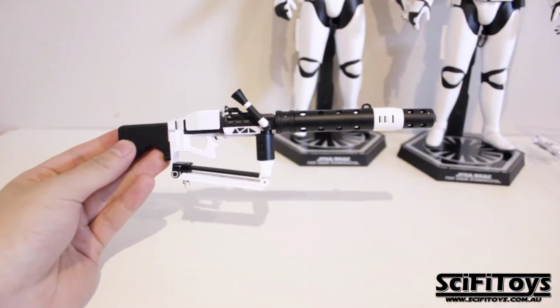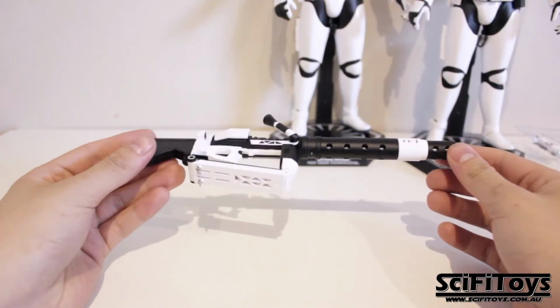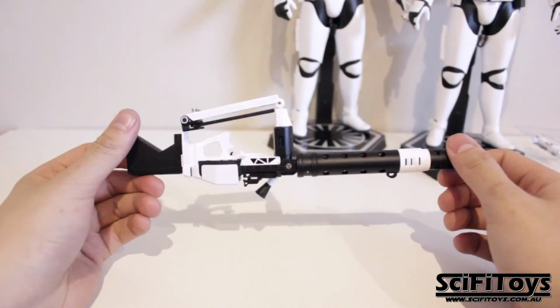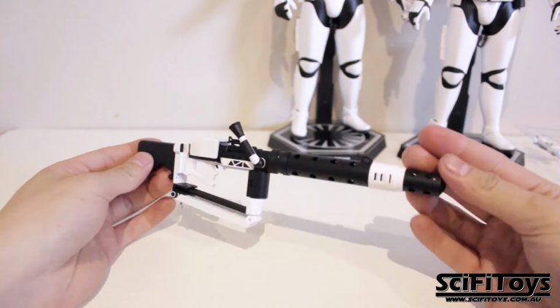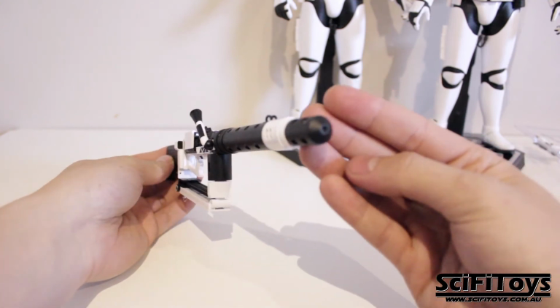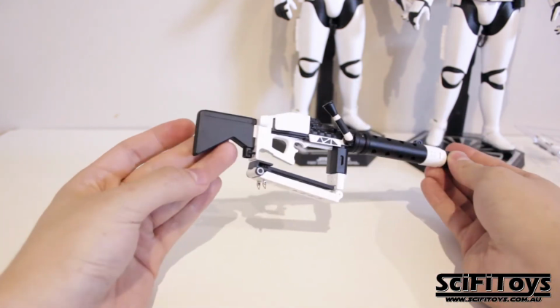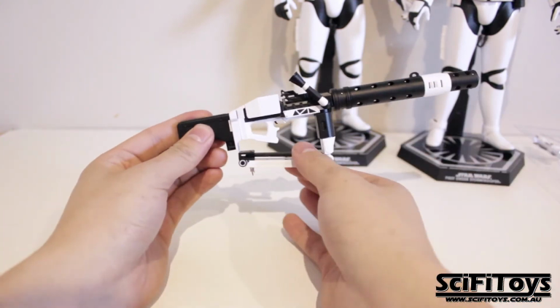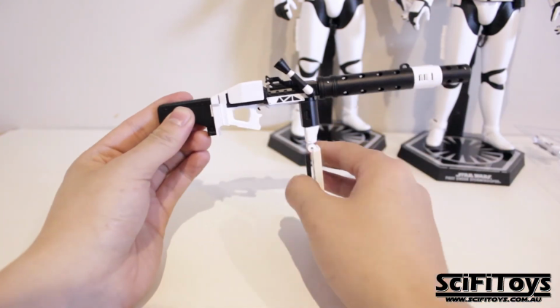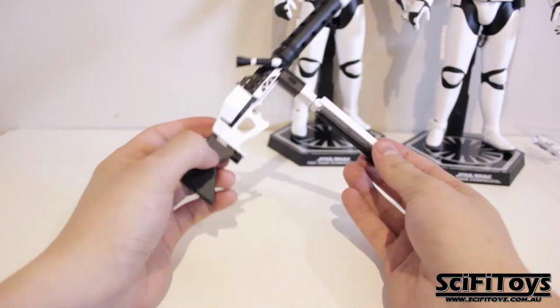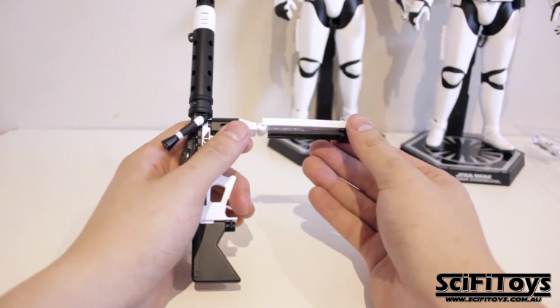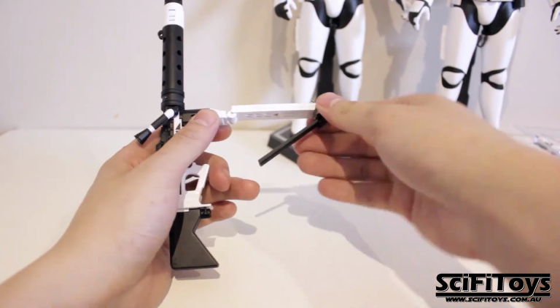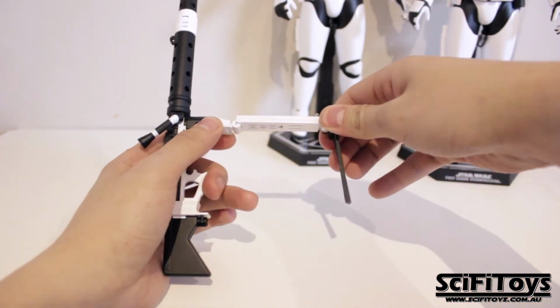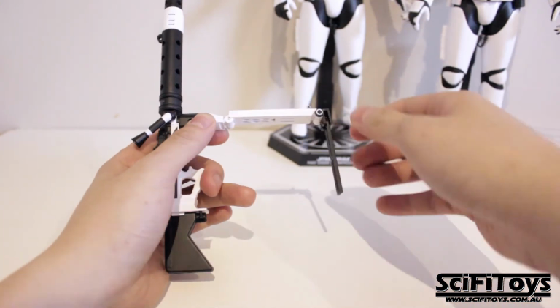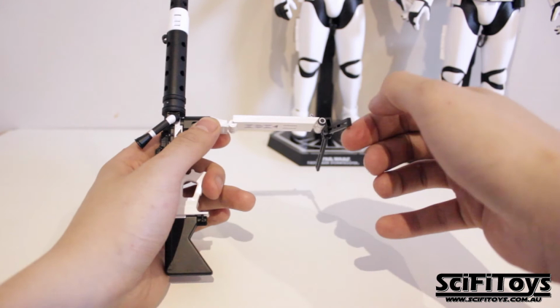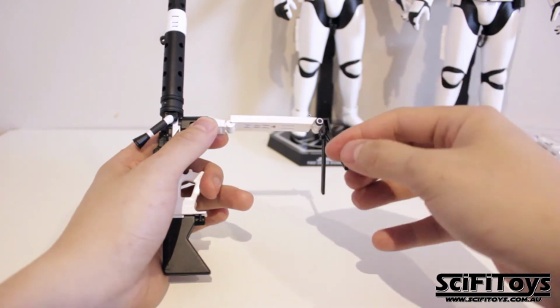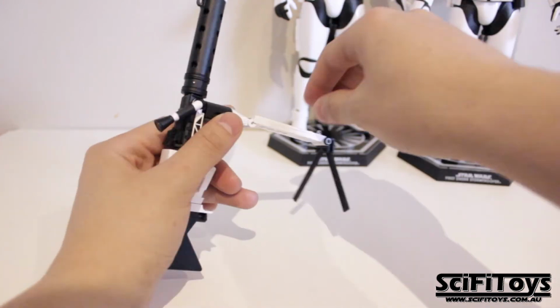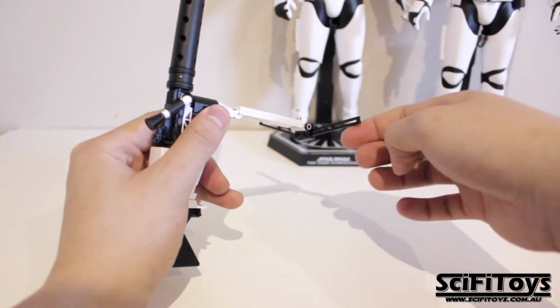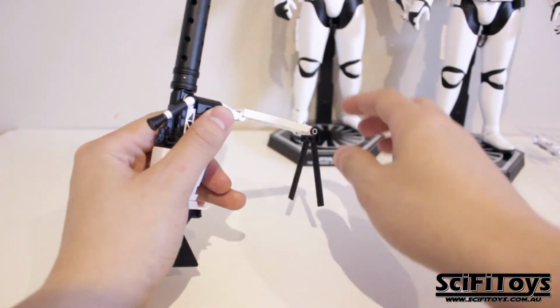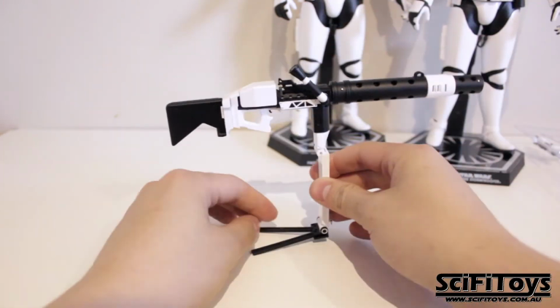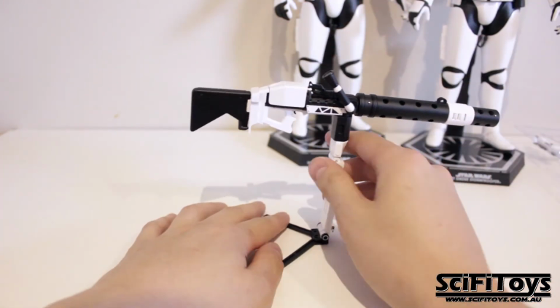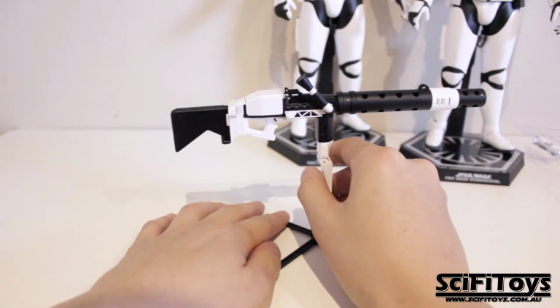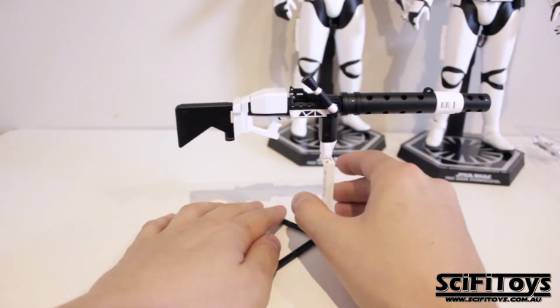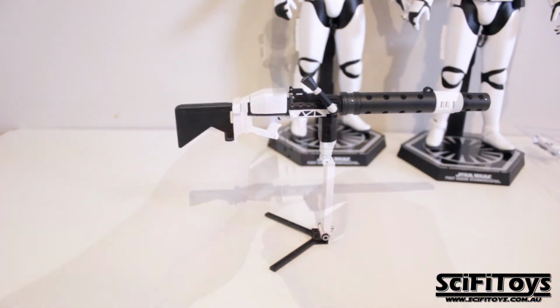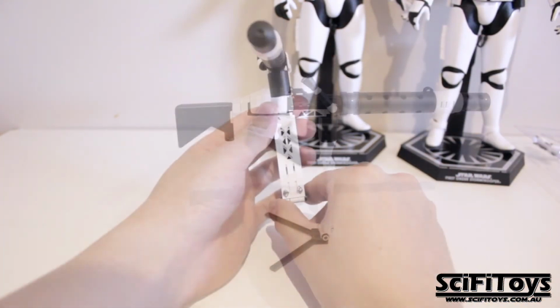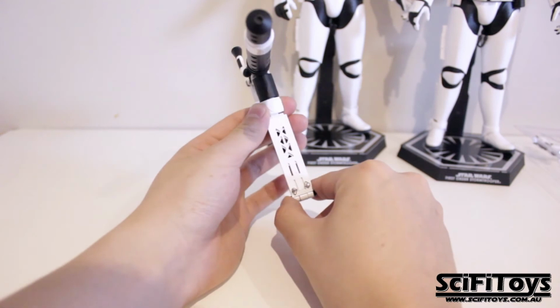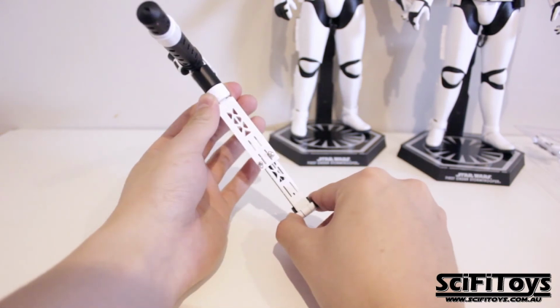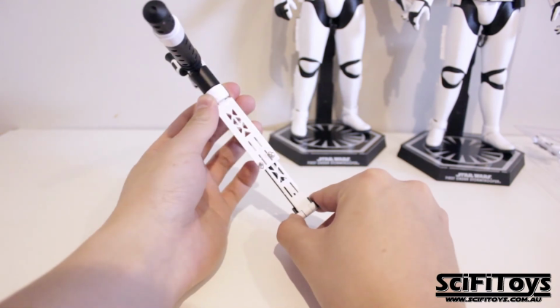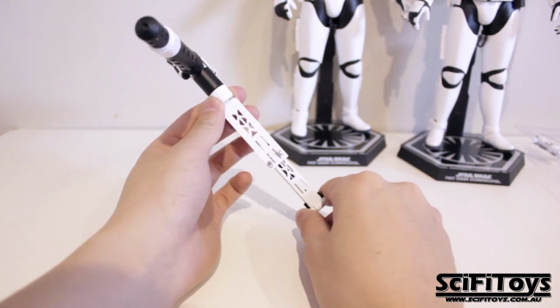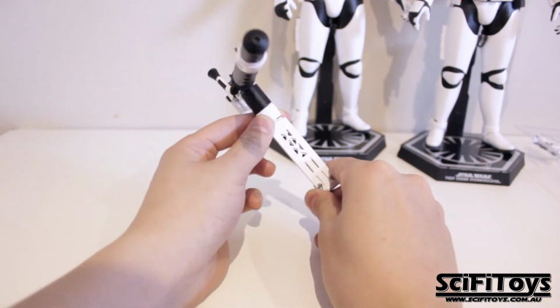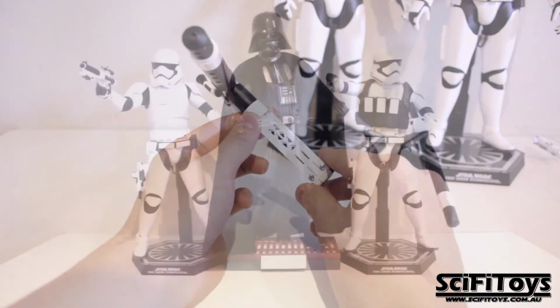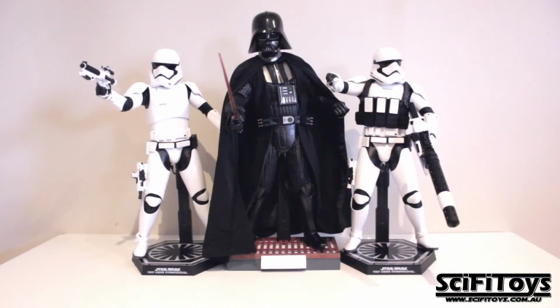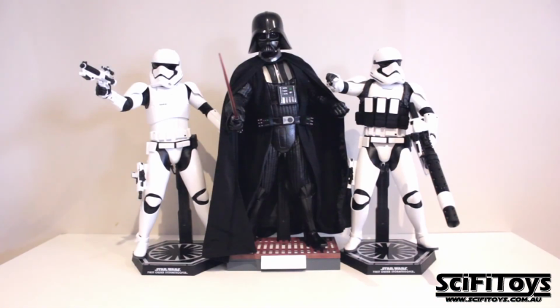Now onto the mega blaster. We've seen the rifle and the pistol in one of our previous reviews, so this is something new to us.